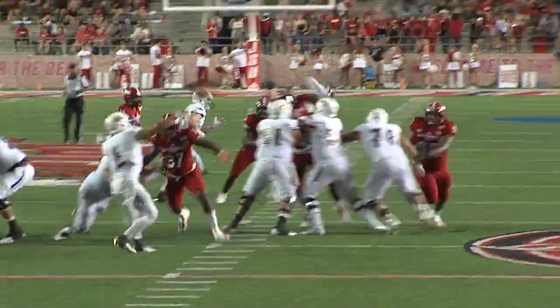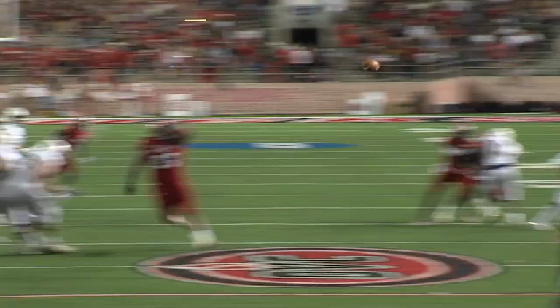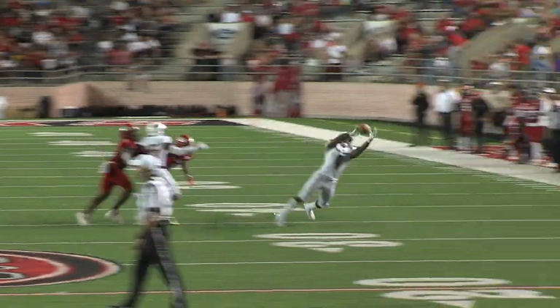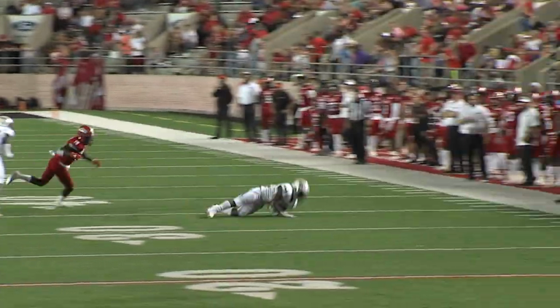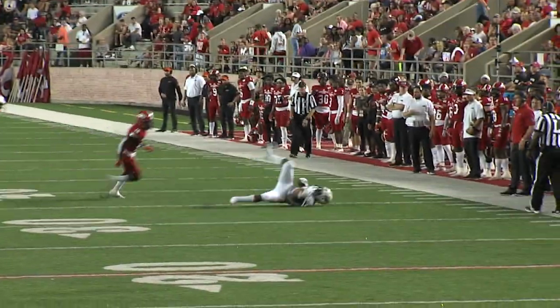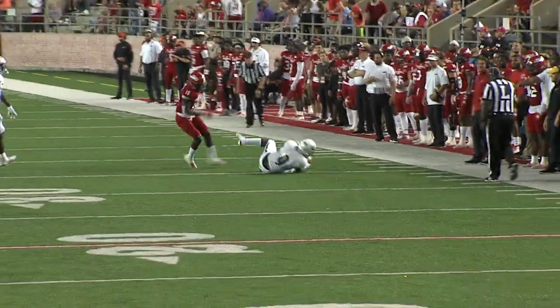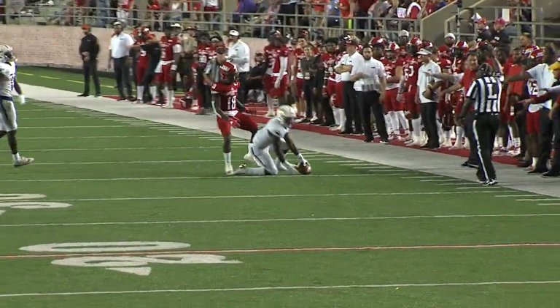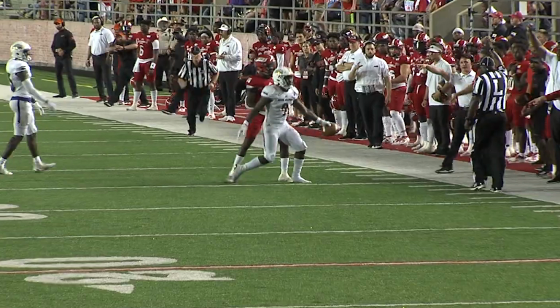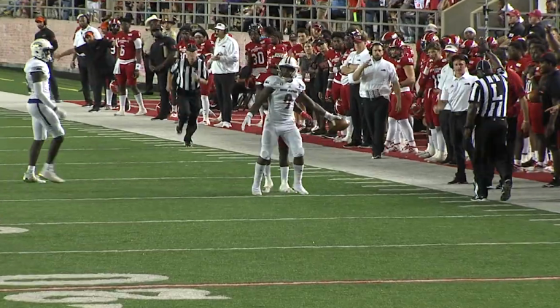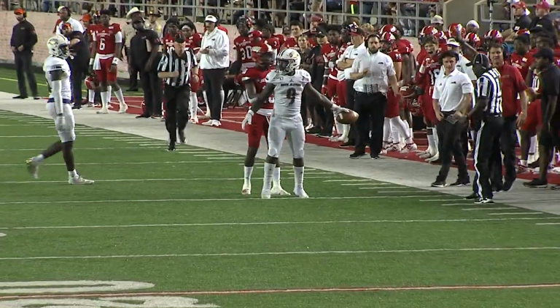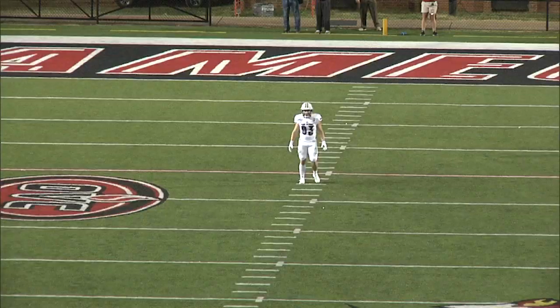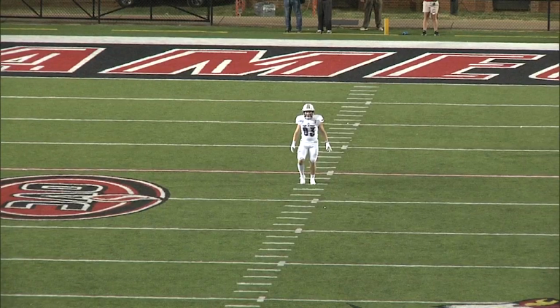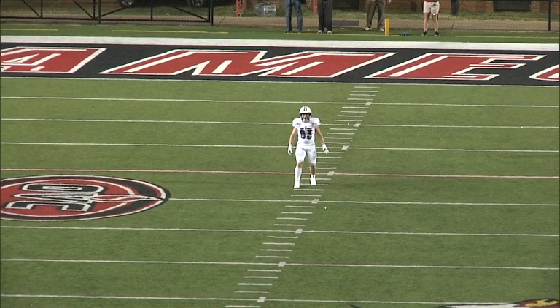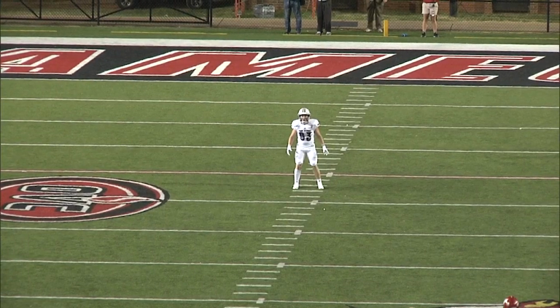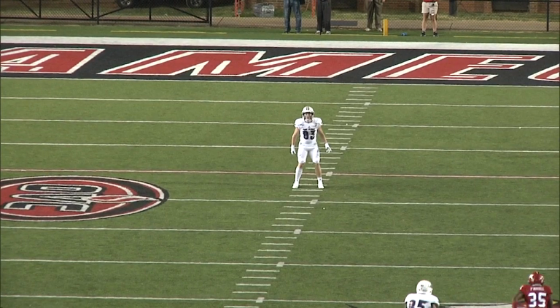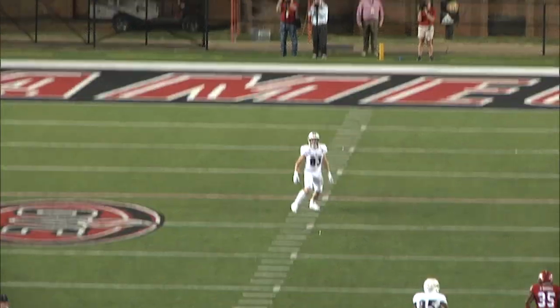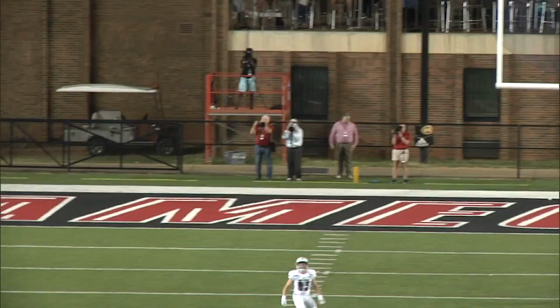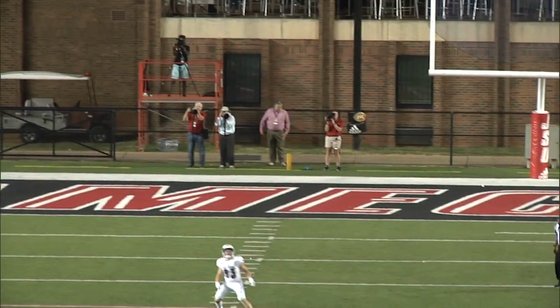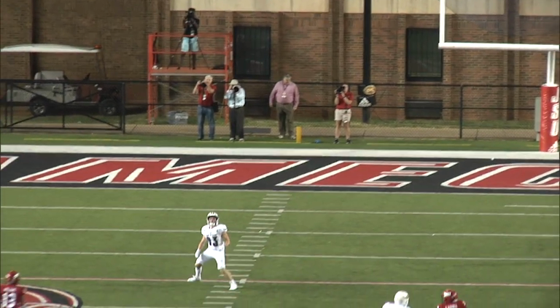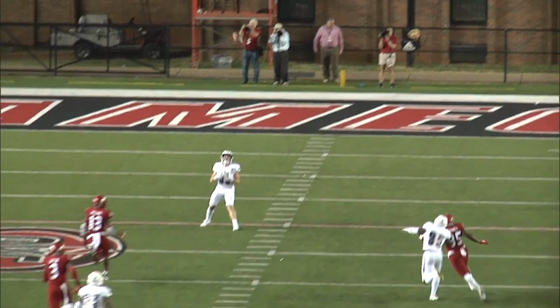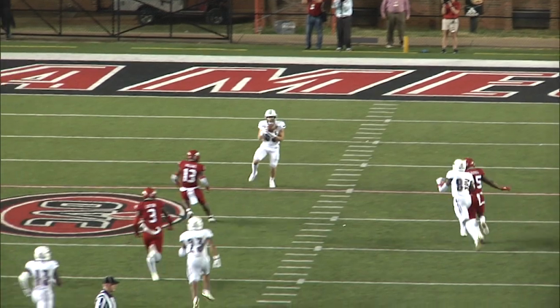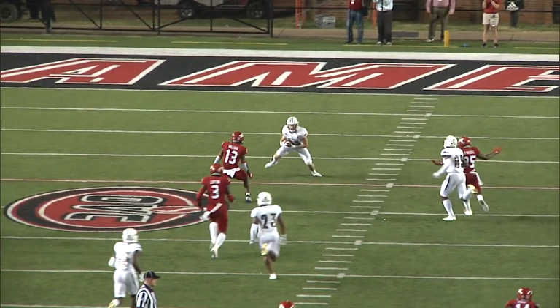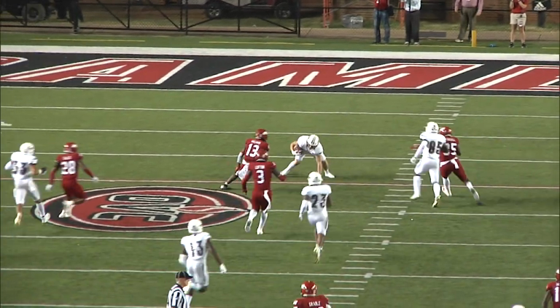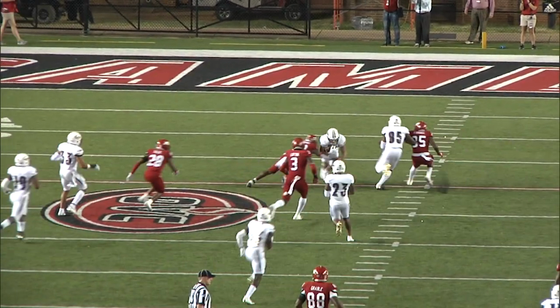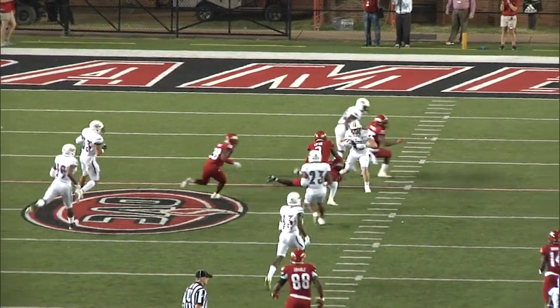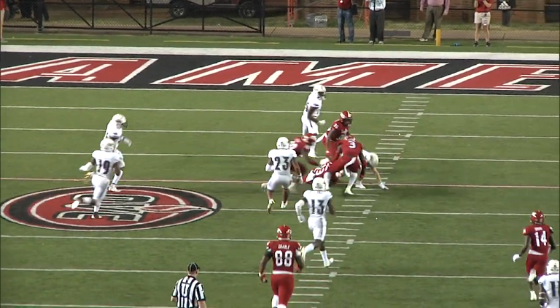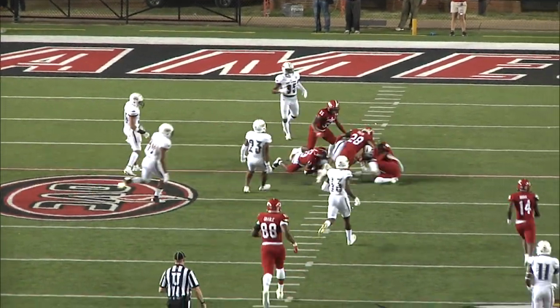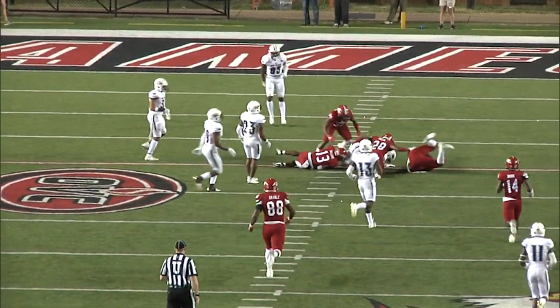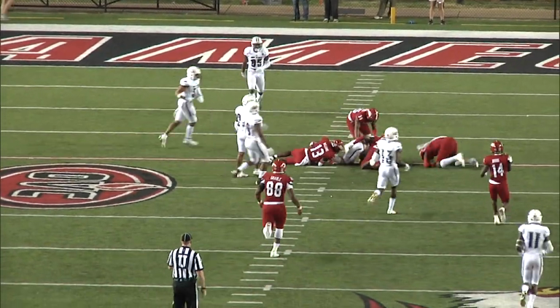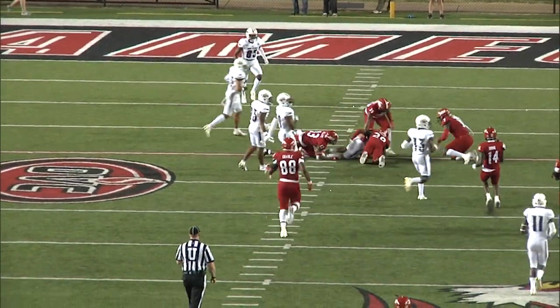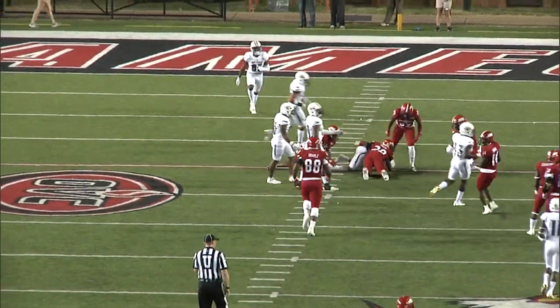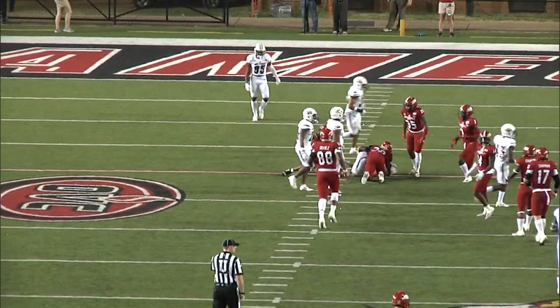Lopez passes away — an incredible catch by Bird. Jack Peavy fields it at the 19 and is quickly converged.